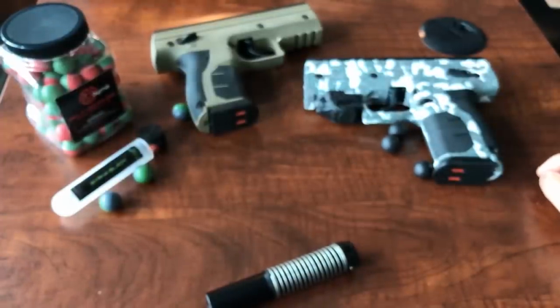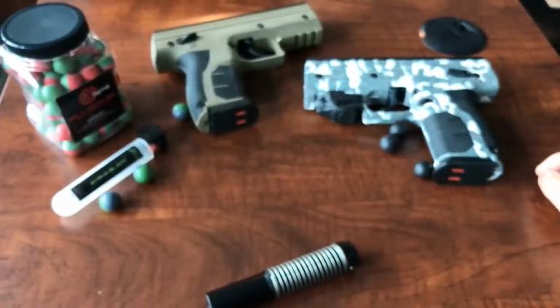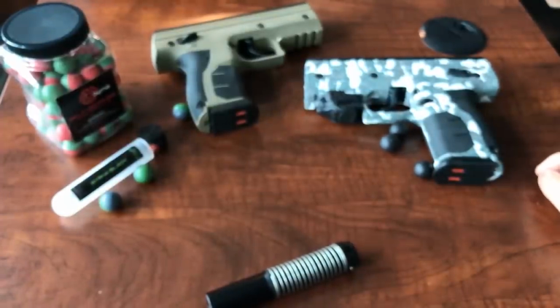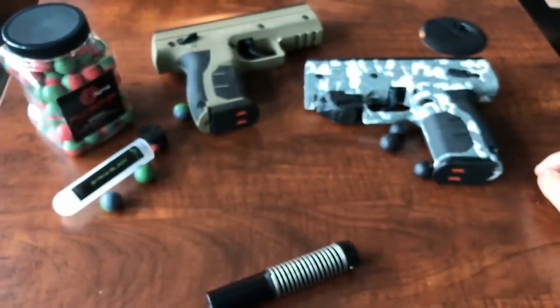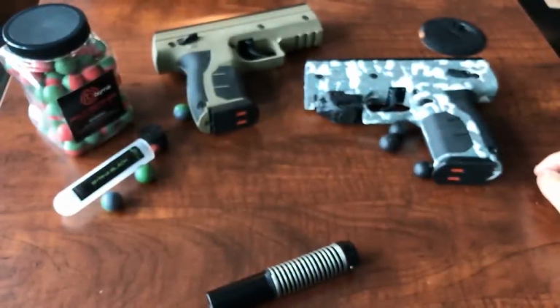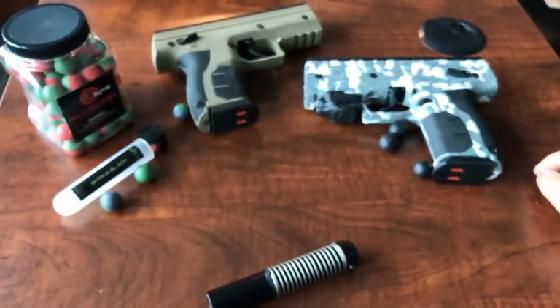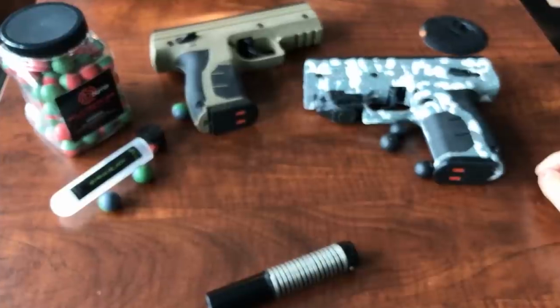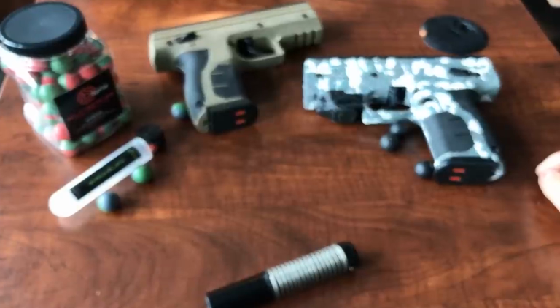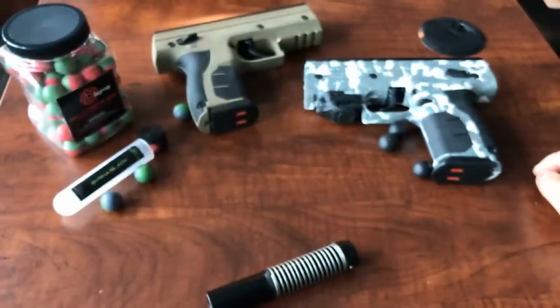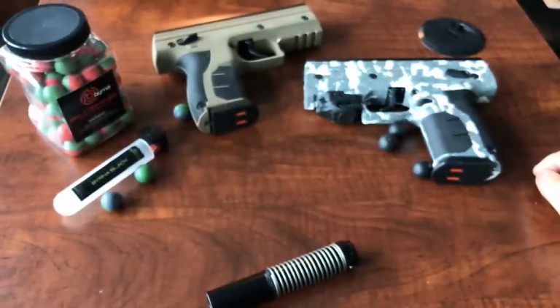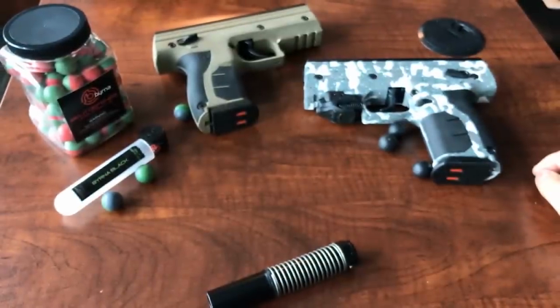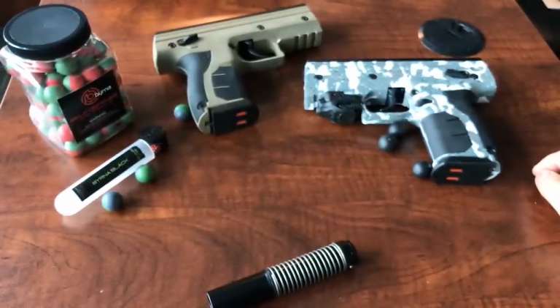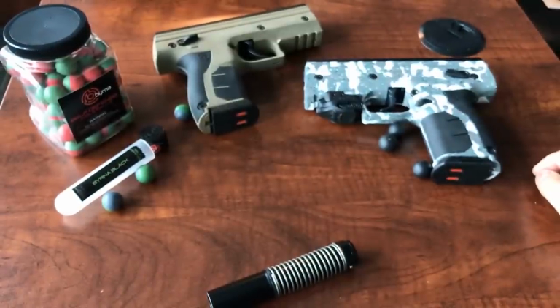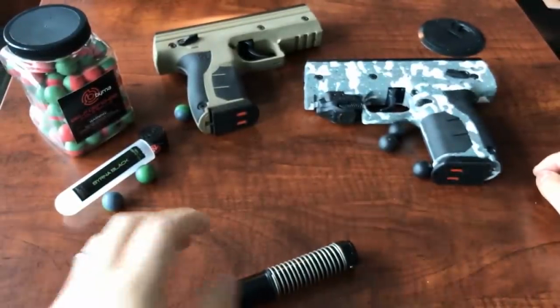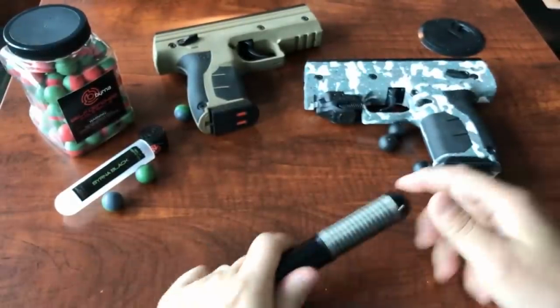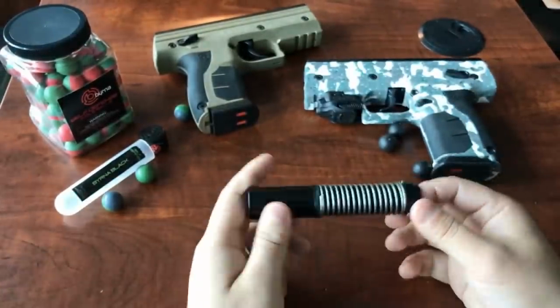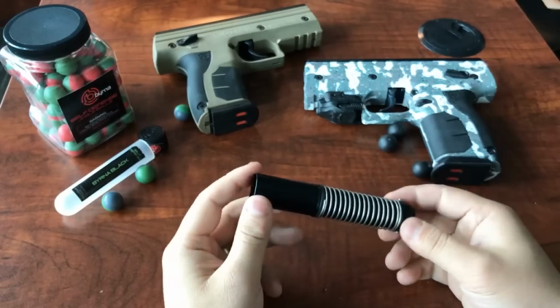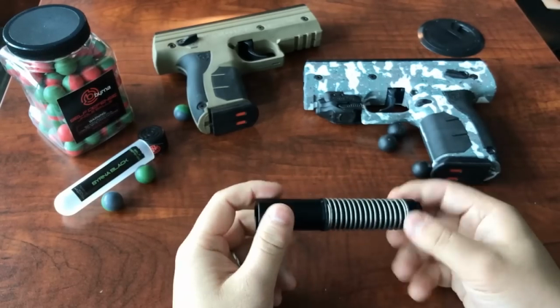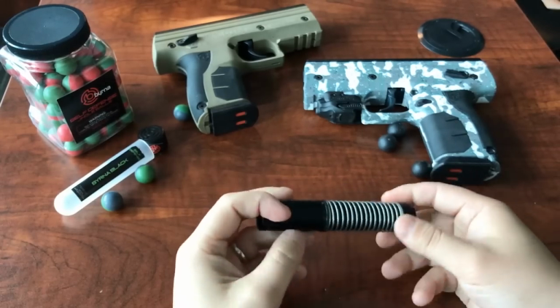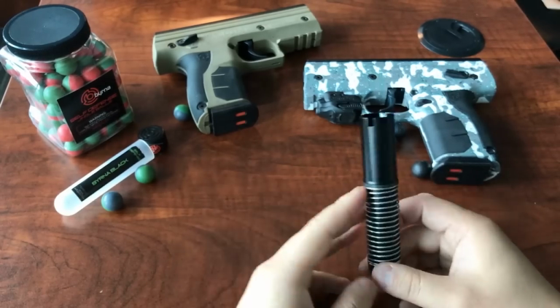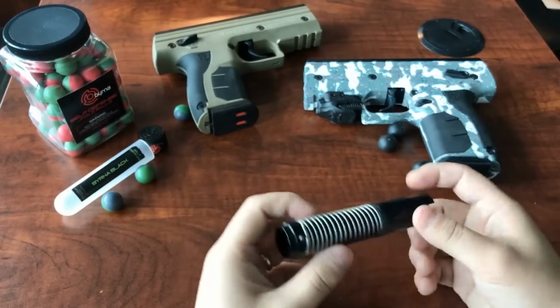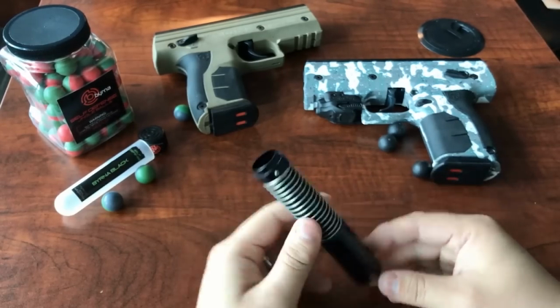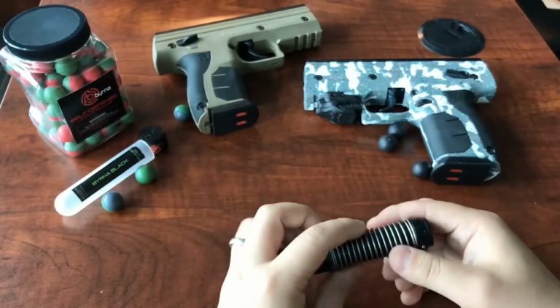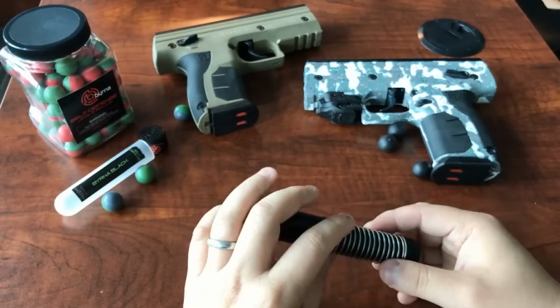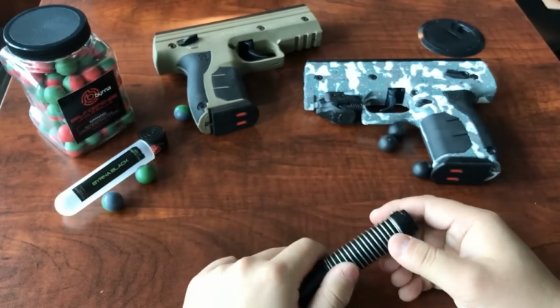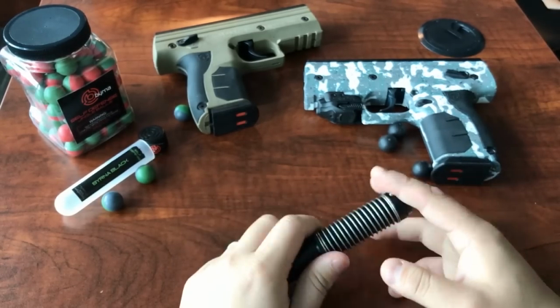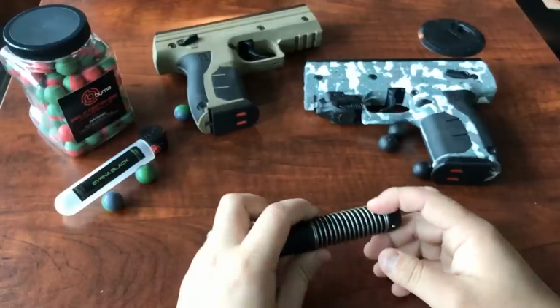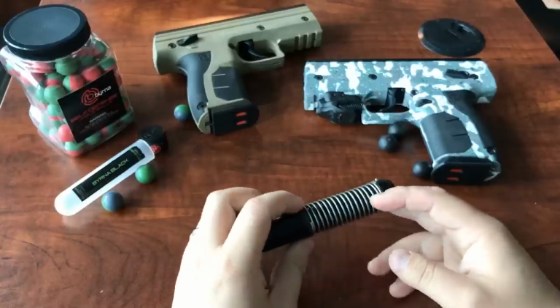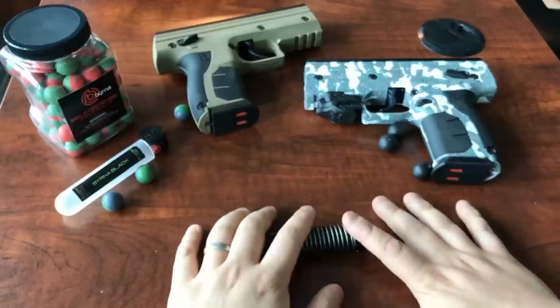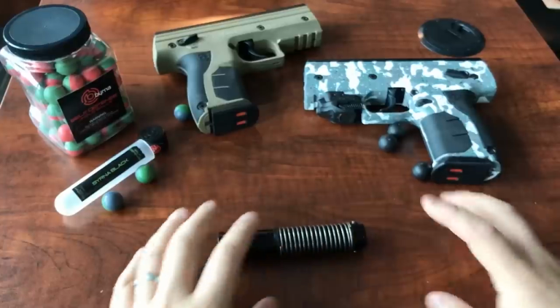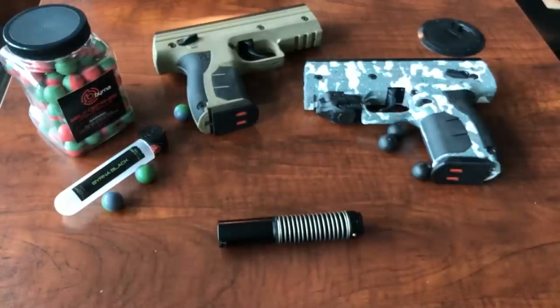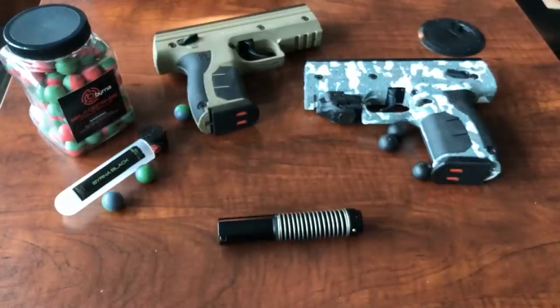By the way, we'll make another video on it, but don't put paintball rounds in here. If they get stuck, or worse, if they break inside the barrel, you've just destroyed your Burna. So thanks for watching, Burna Nation. Bye now.